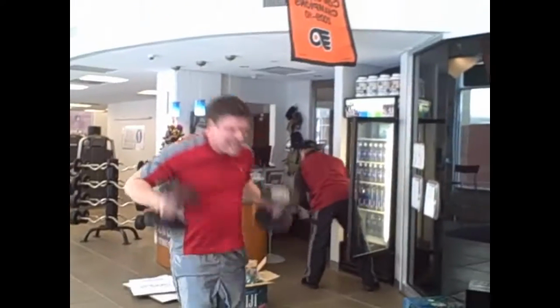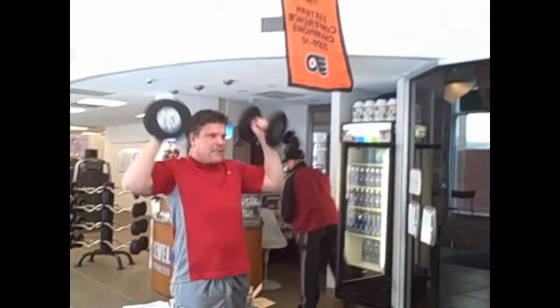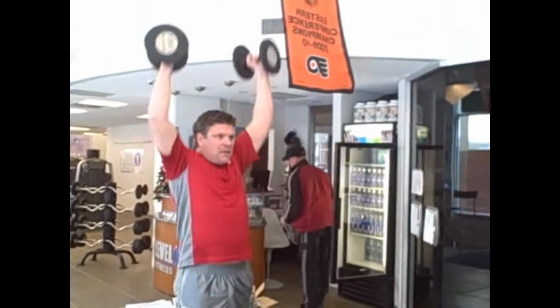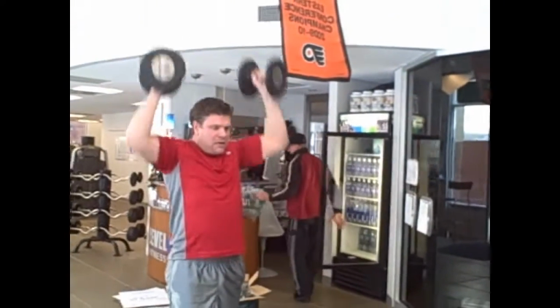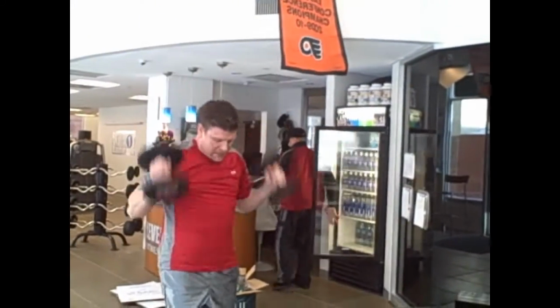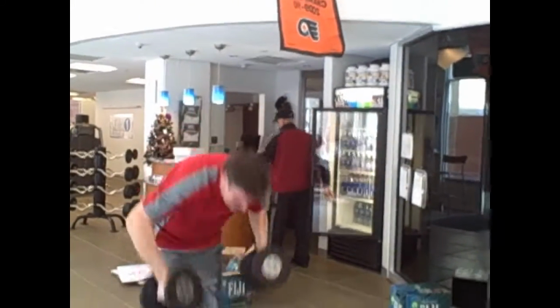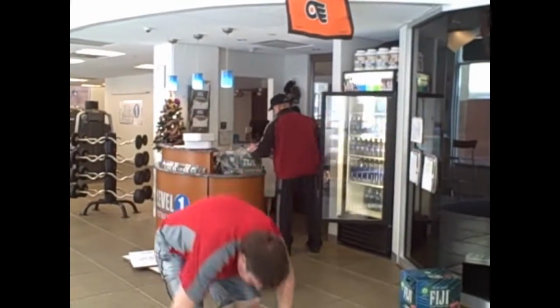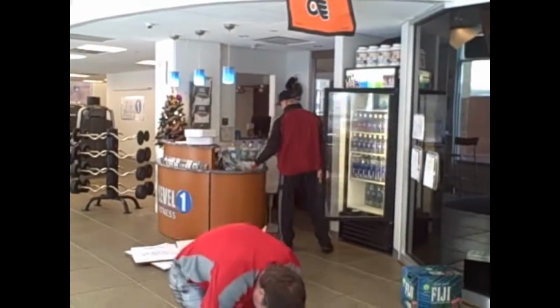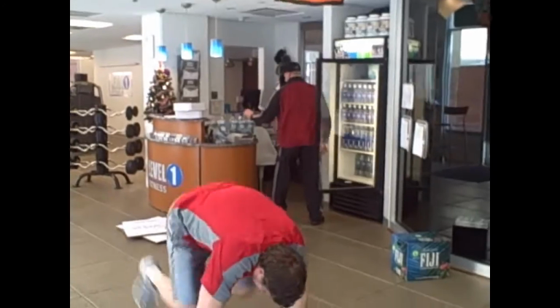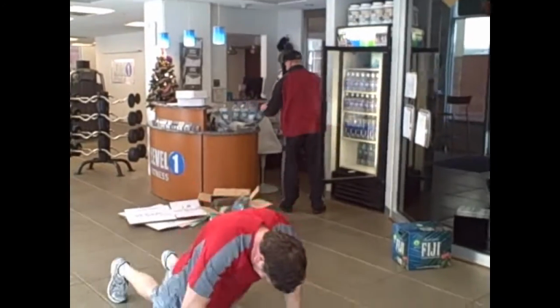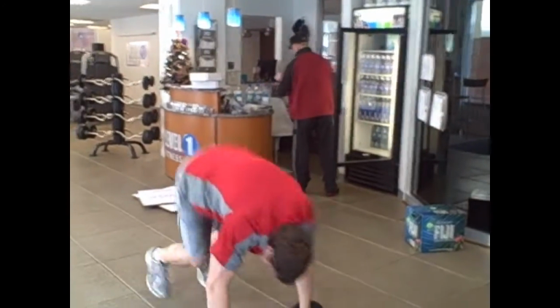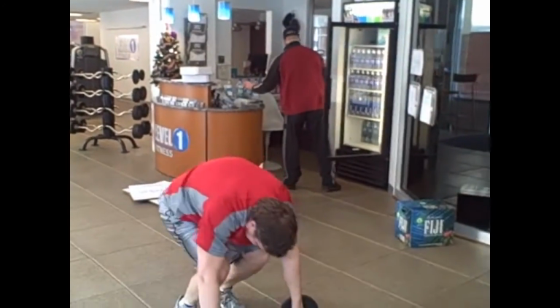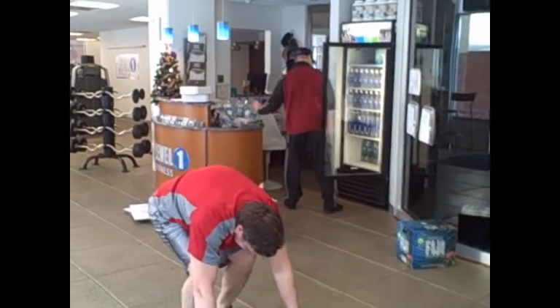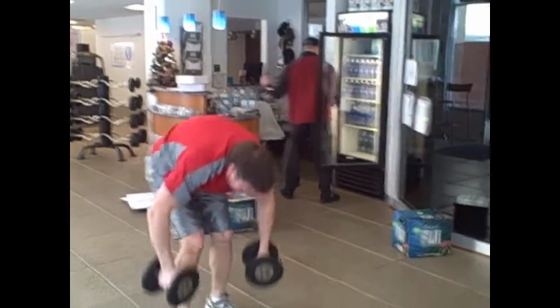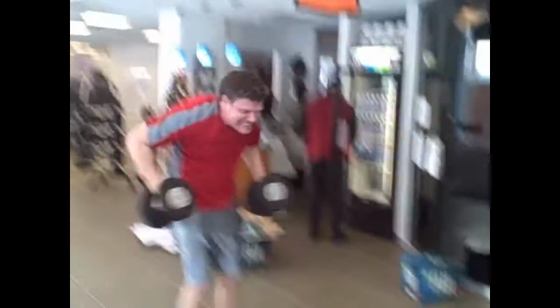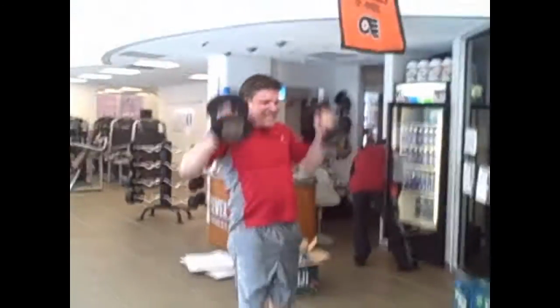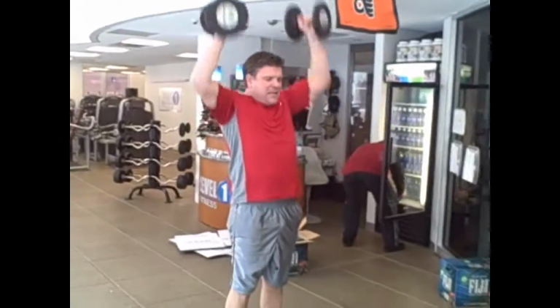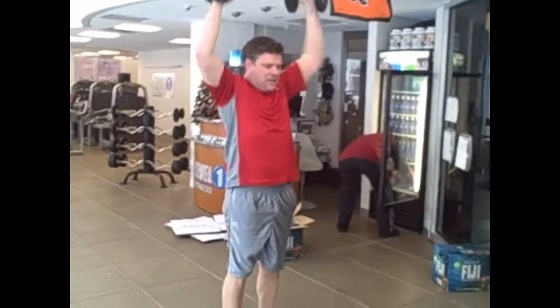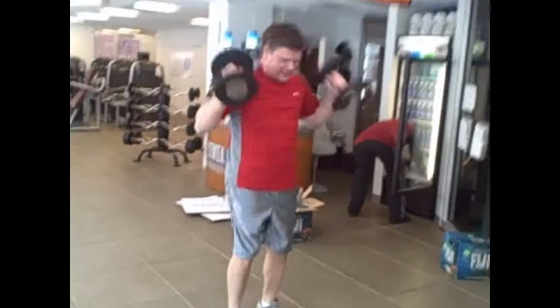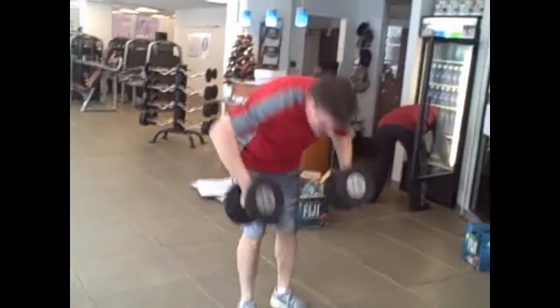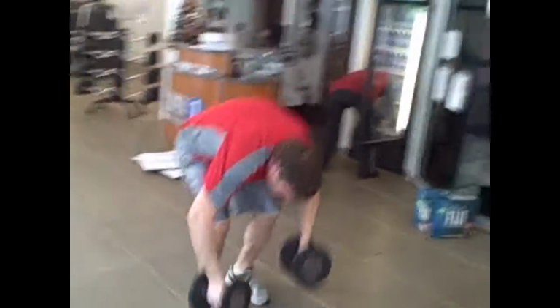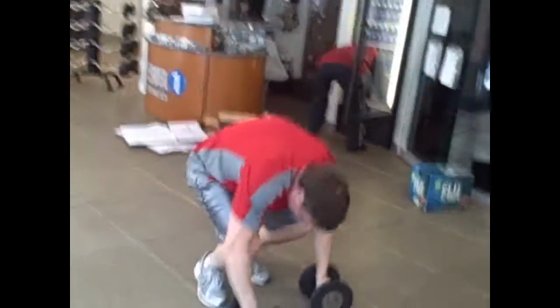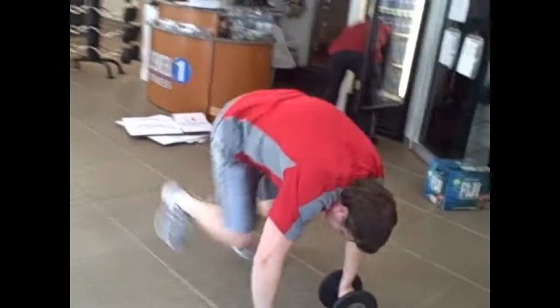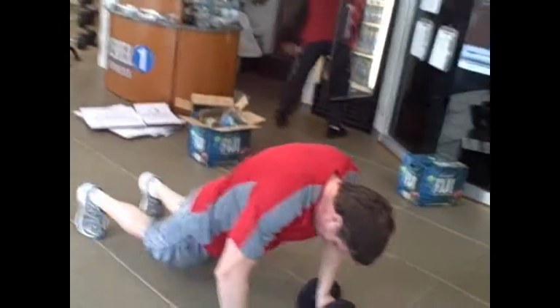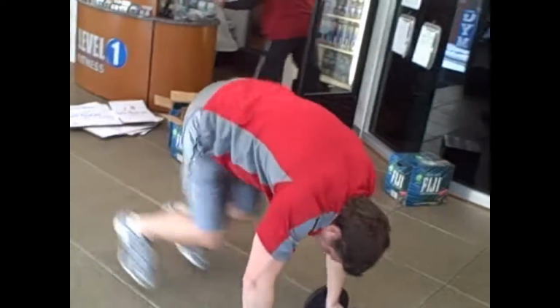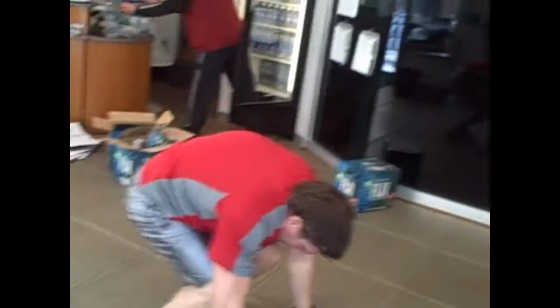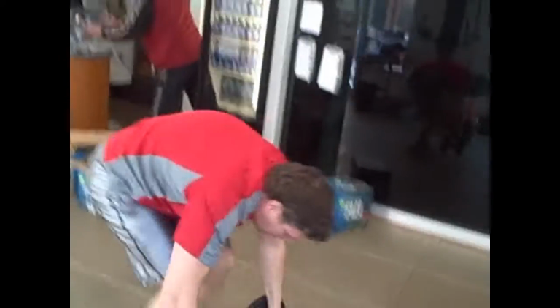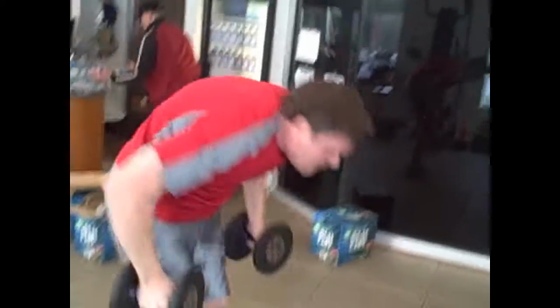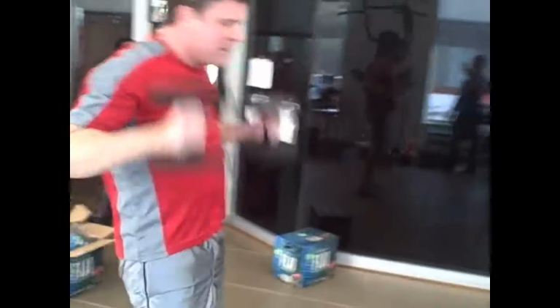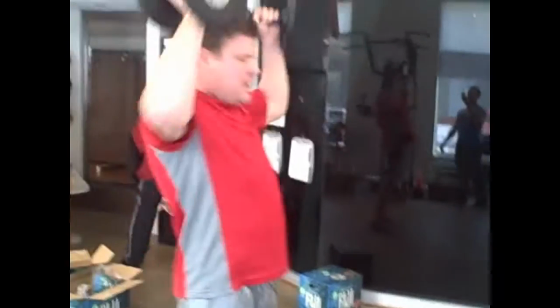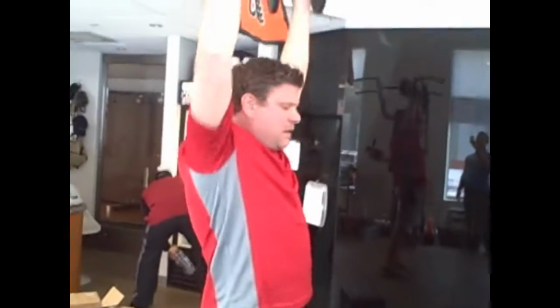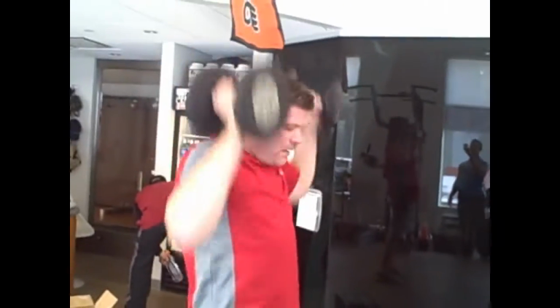That's it. Come on. Good. That's it. Come on, Dave. That's it. Let's get five more. Right there. Good. Big press right to the top. Good.